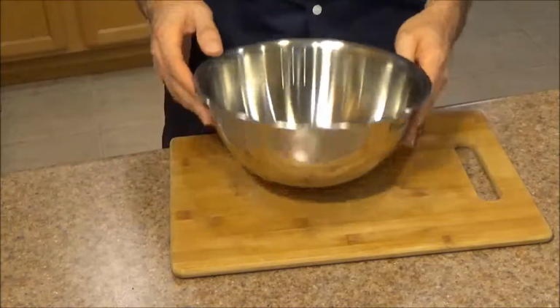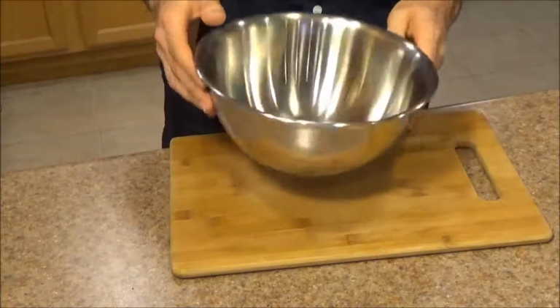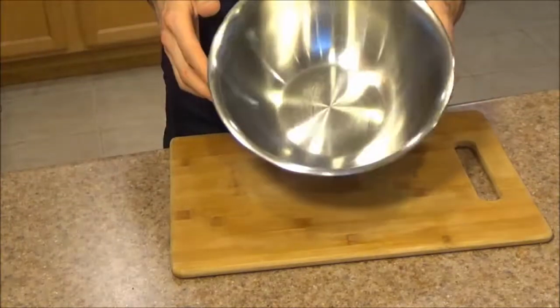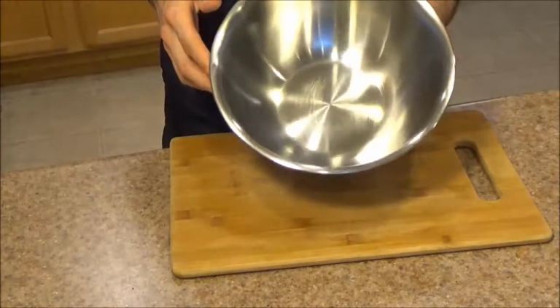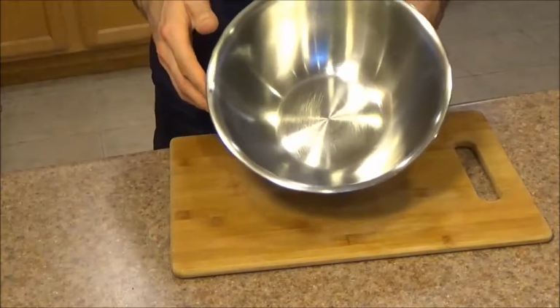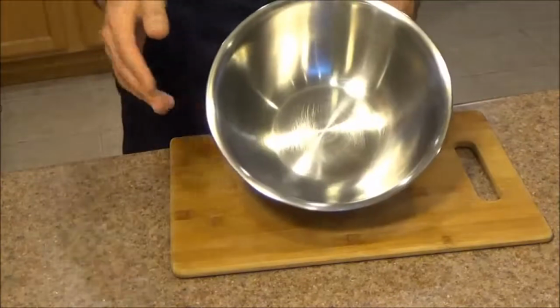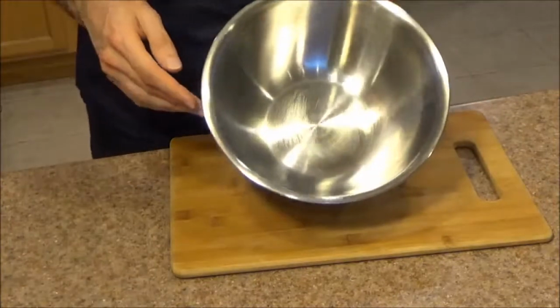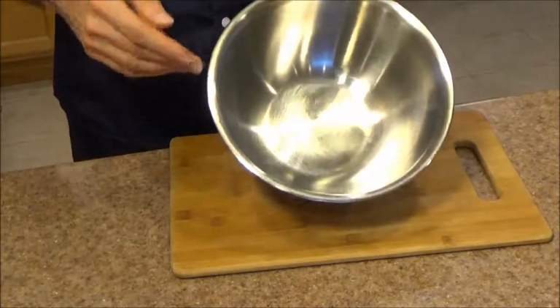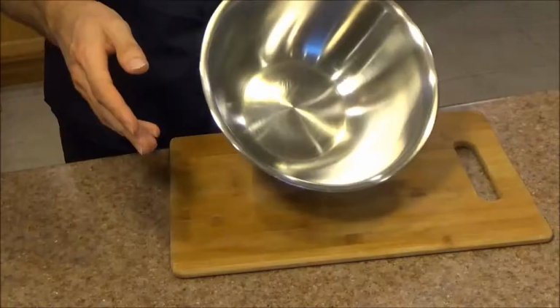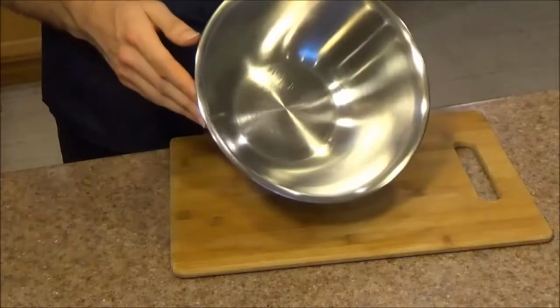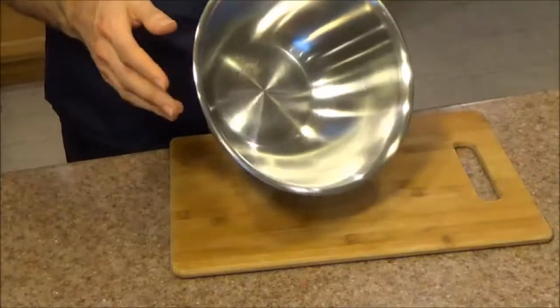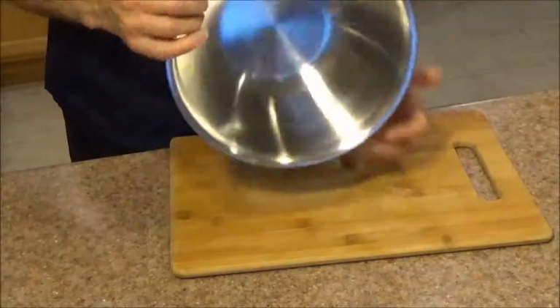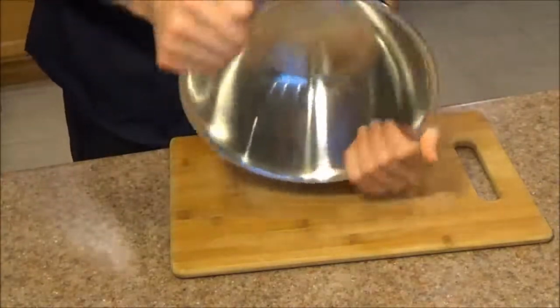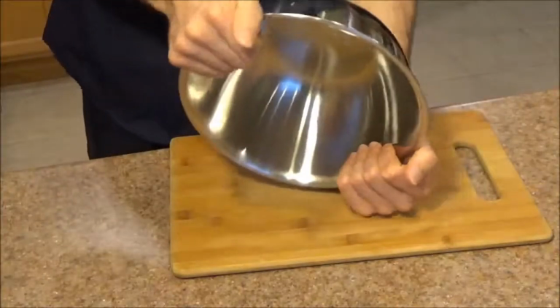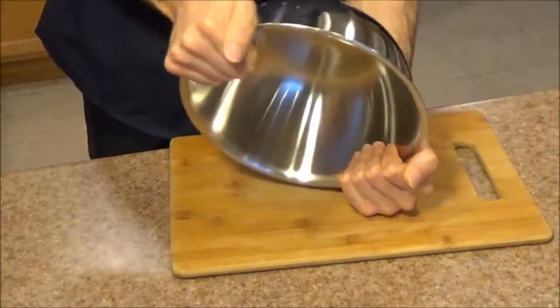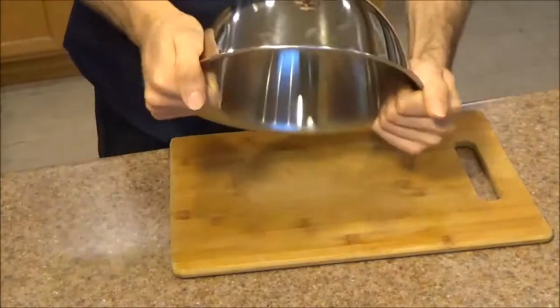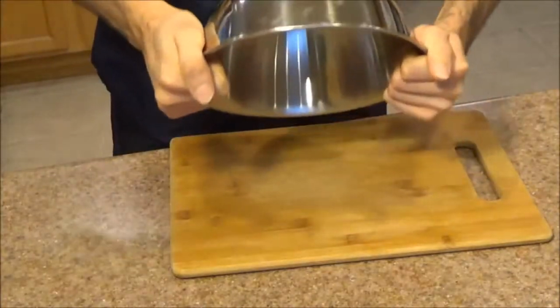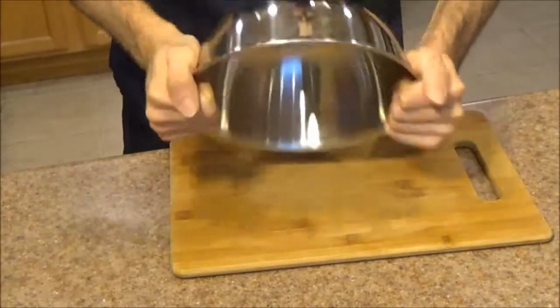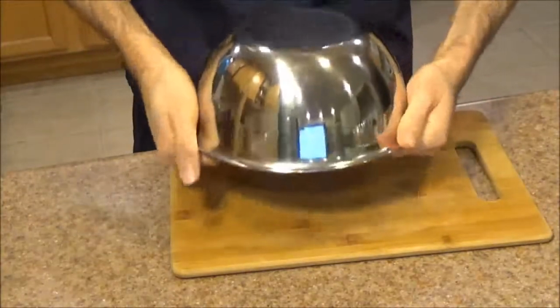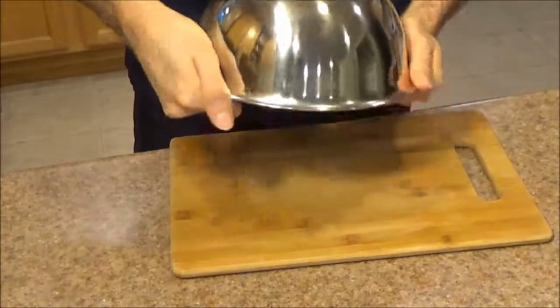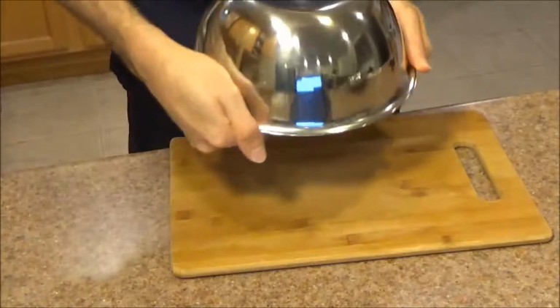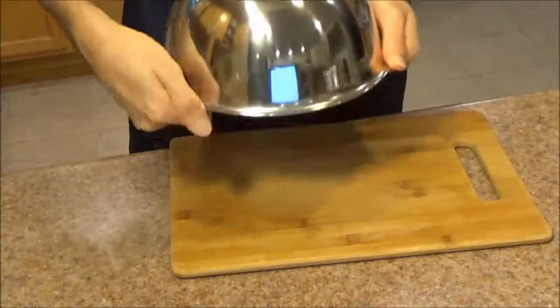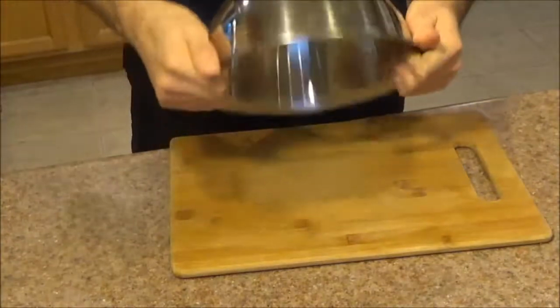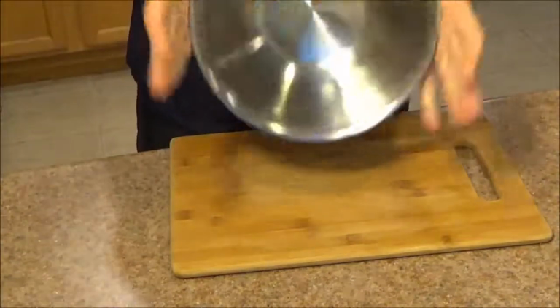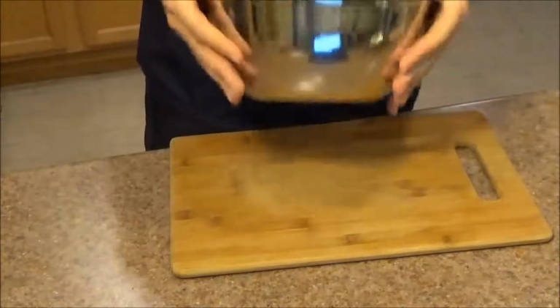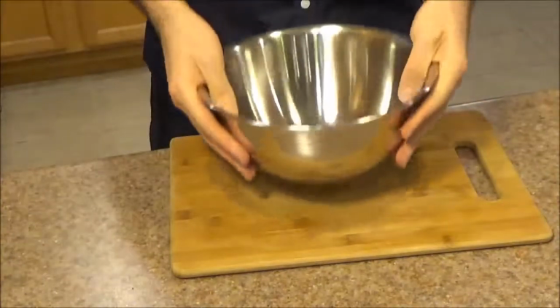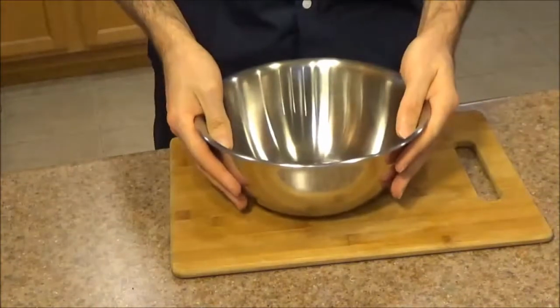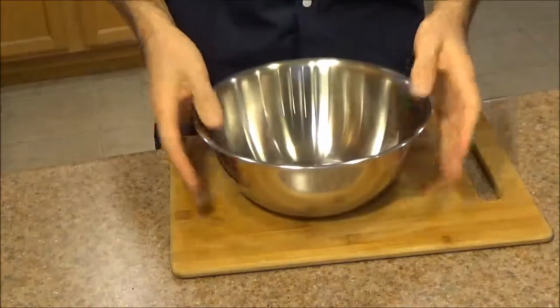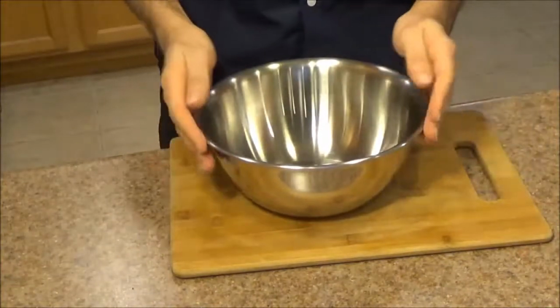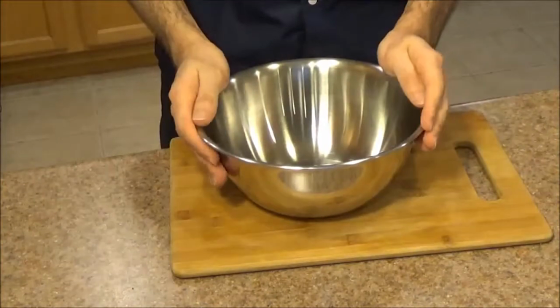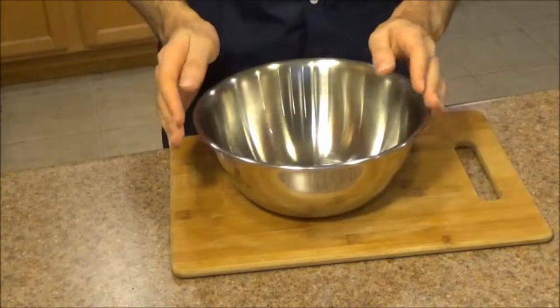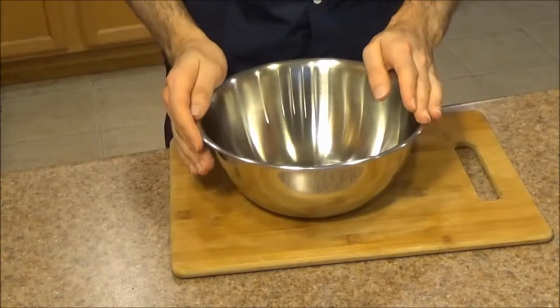The next aspect I liked — and this really goes with all the Winco heavy duty mixing bowls — they're really sturdy. If I try to flex them, if I try to bend them, I can't. The metal is thick and rigid; it feels really solid.